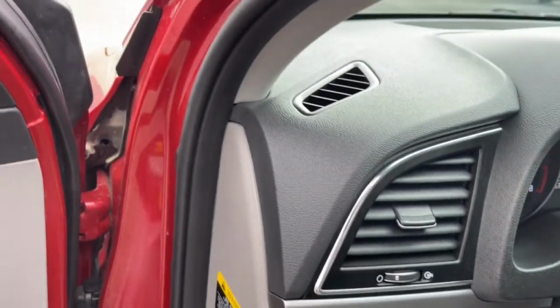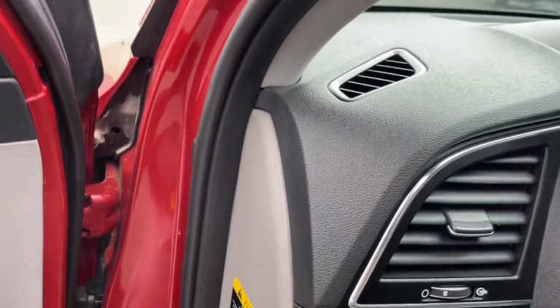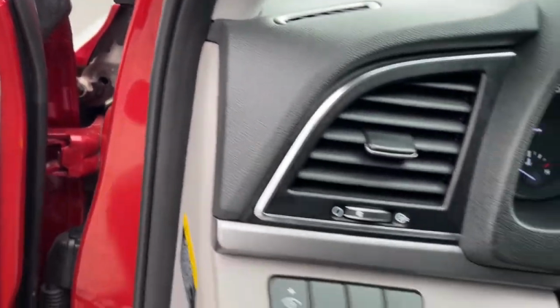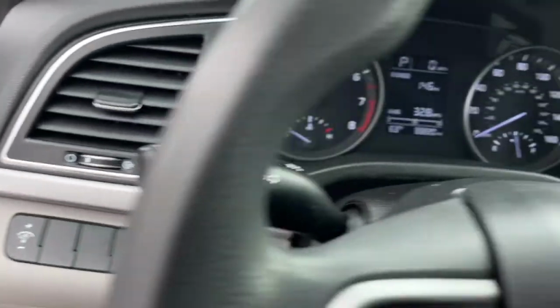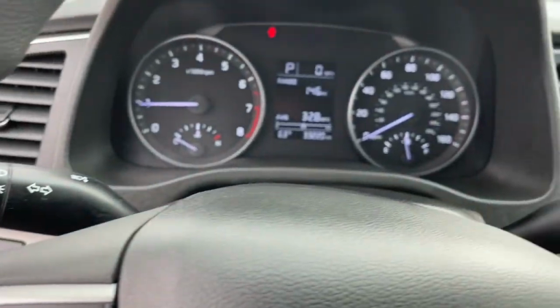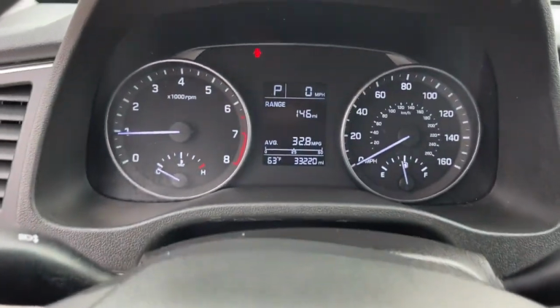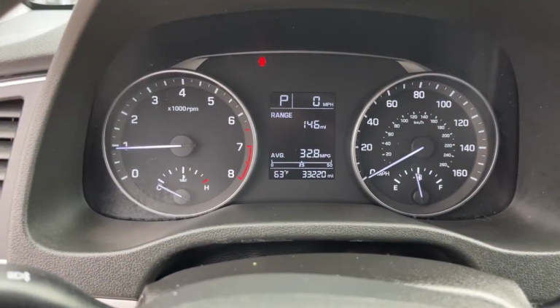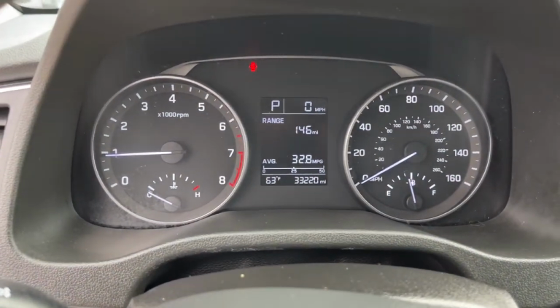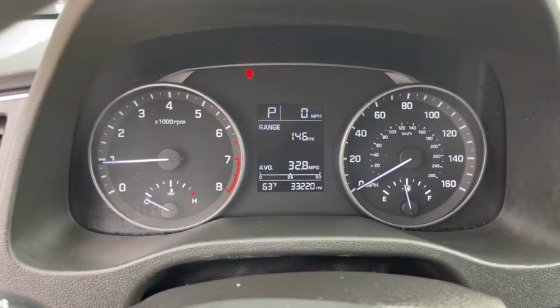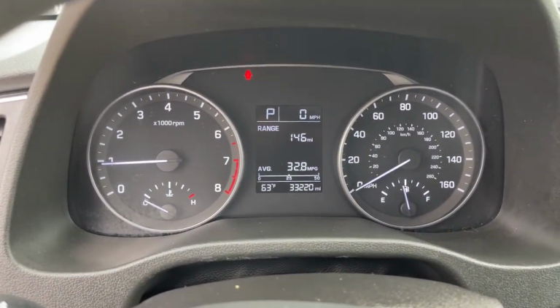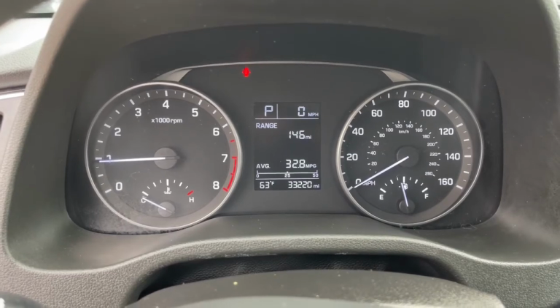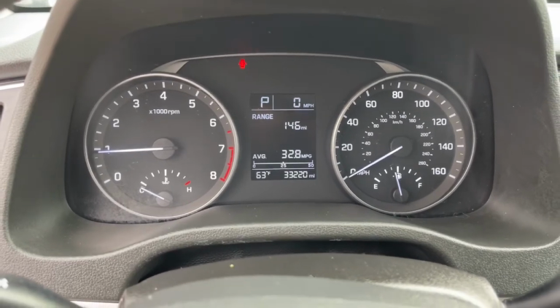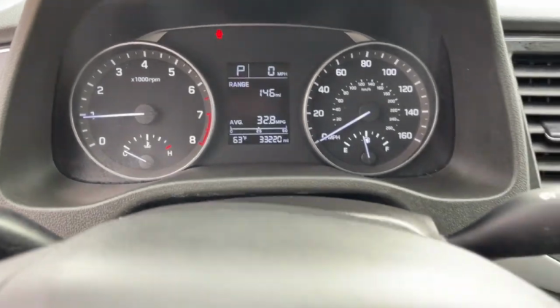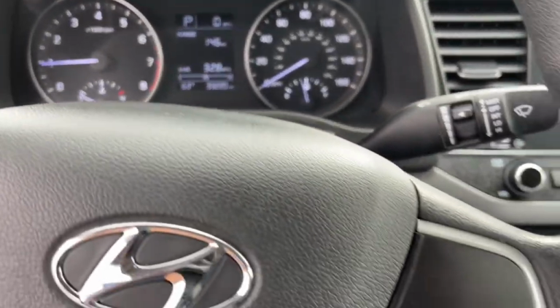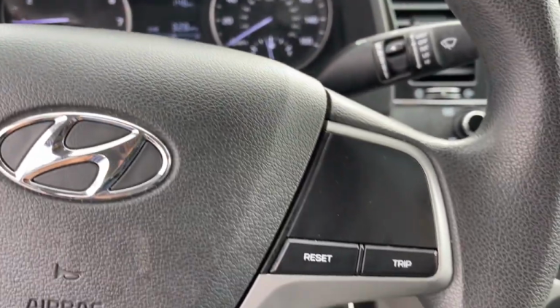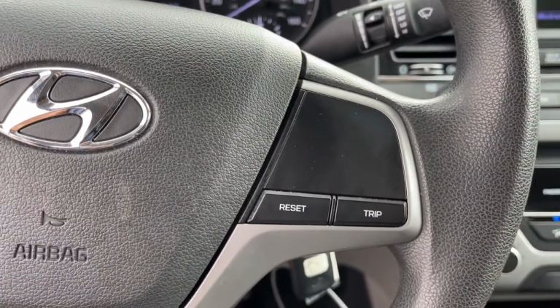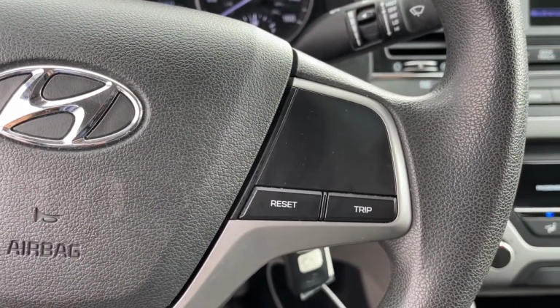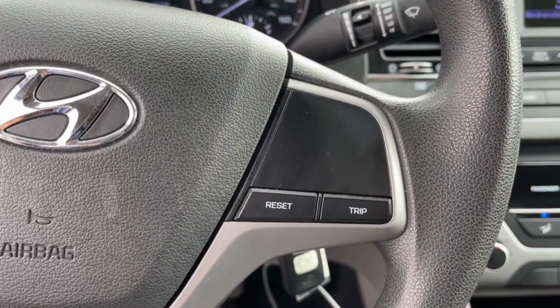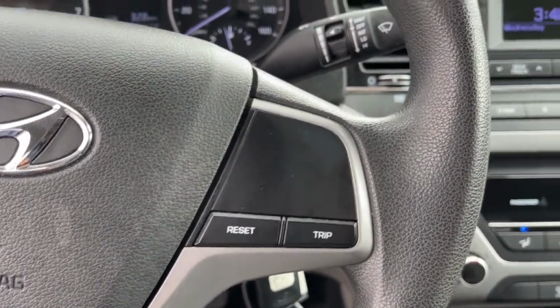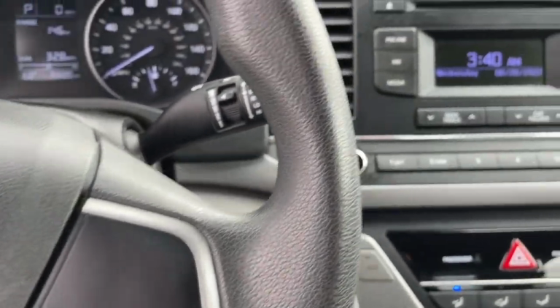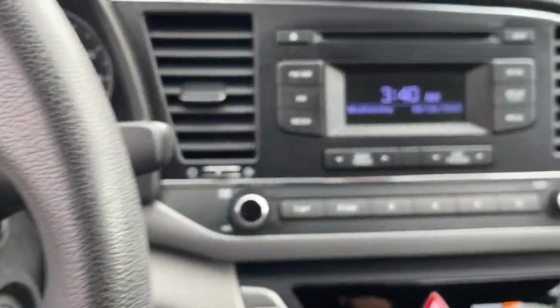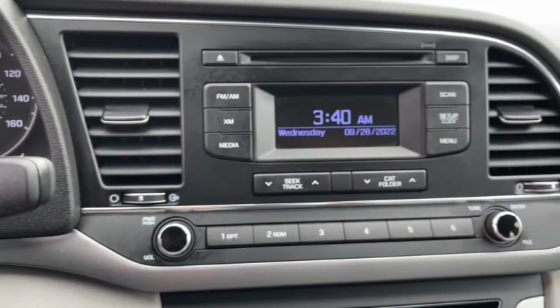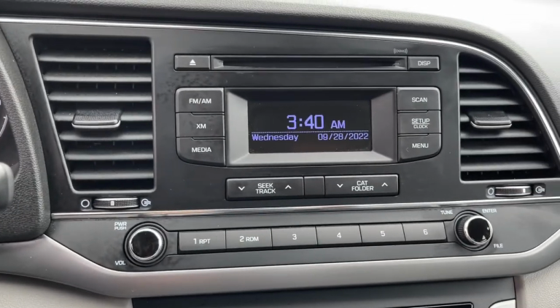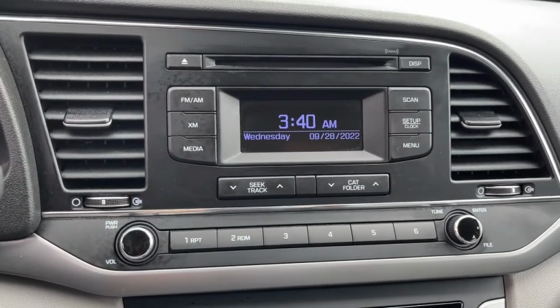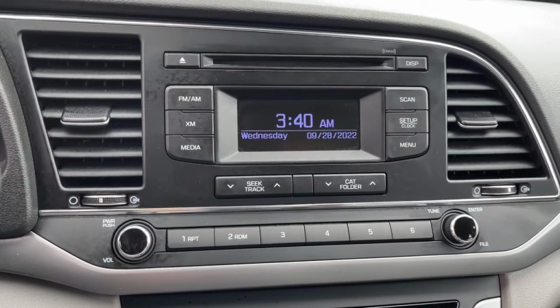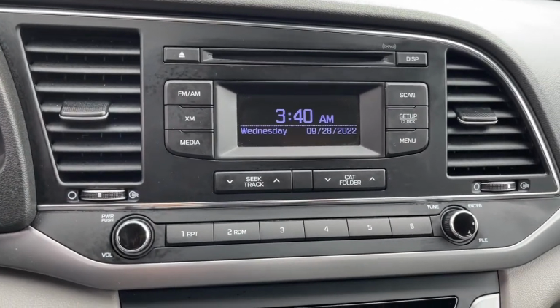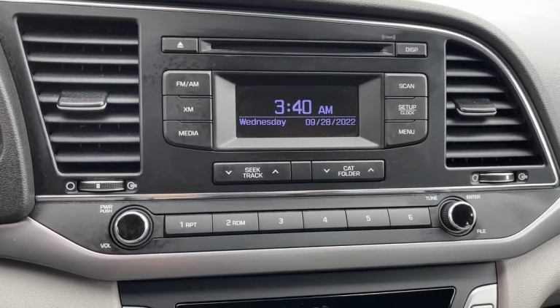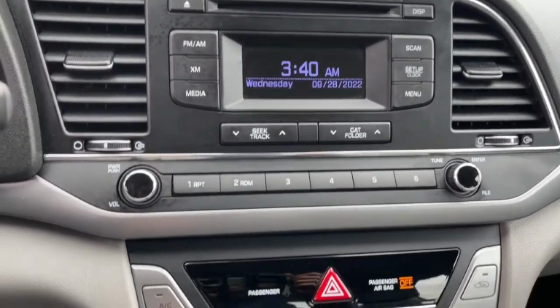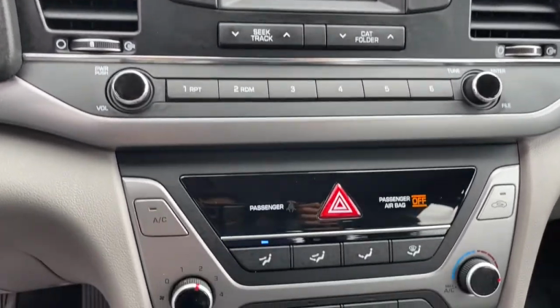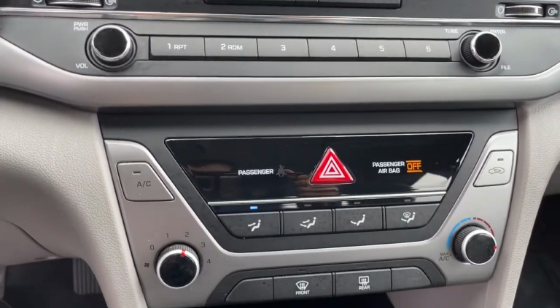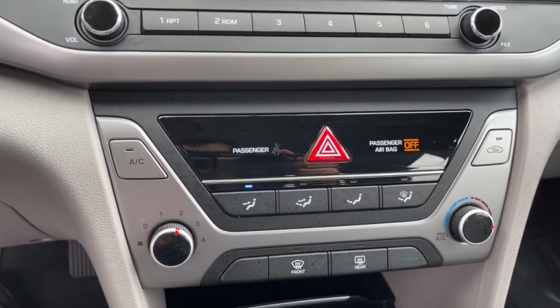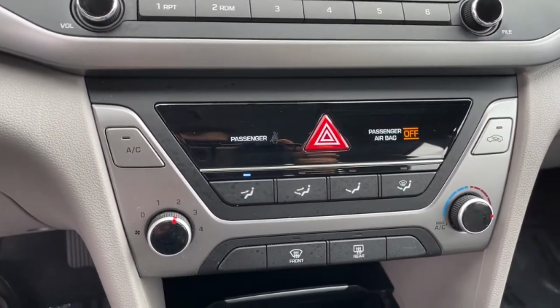Keyless entry, satellite radio, backup camera, electronic stability control, Bluetooth connection, intermittent wipers, traction control, tire pressure monitoring system, passenger vanity mirror, floor mats.